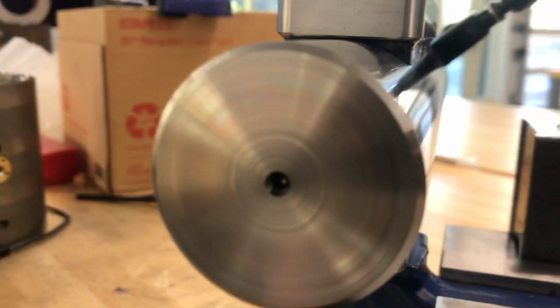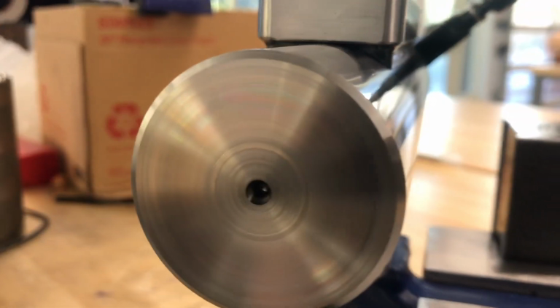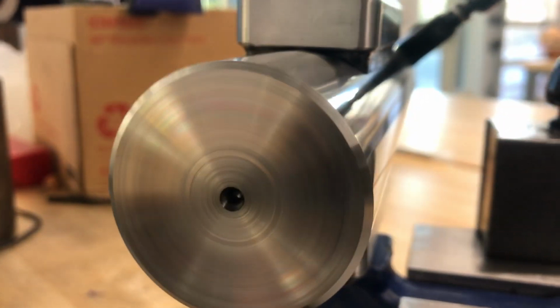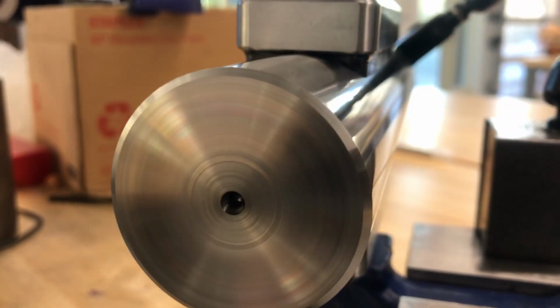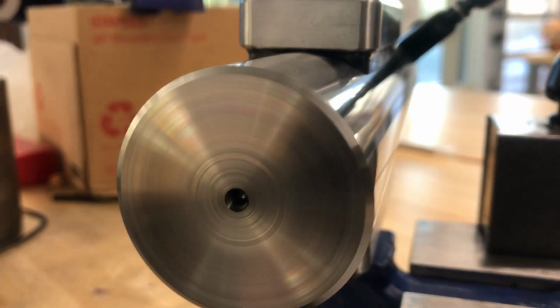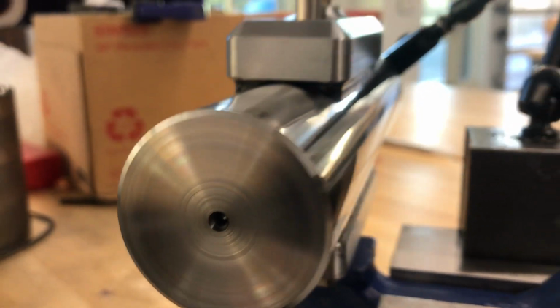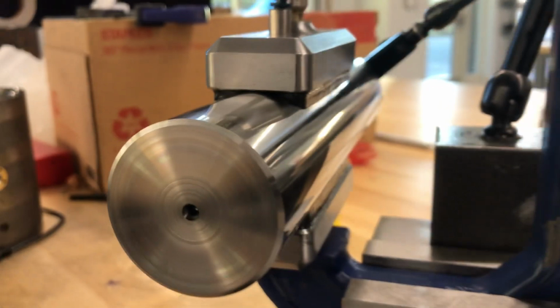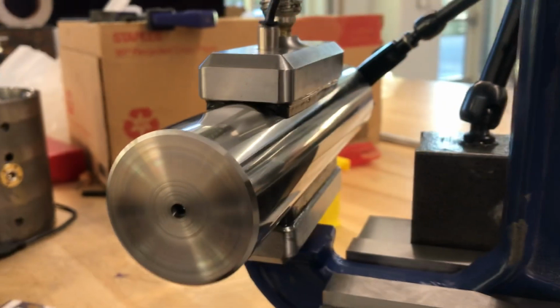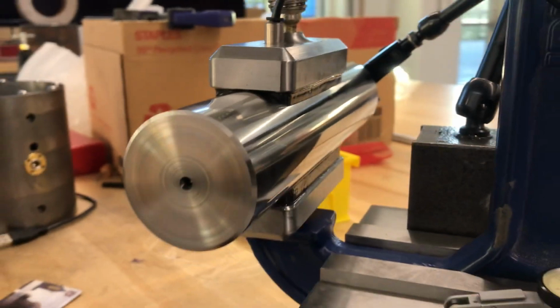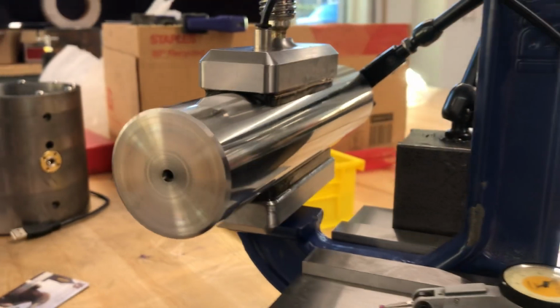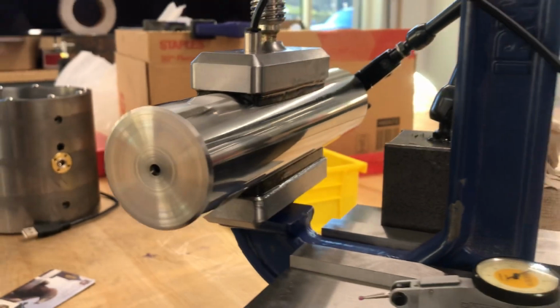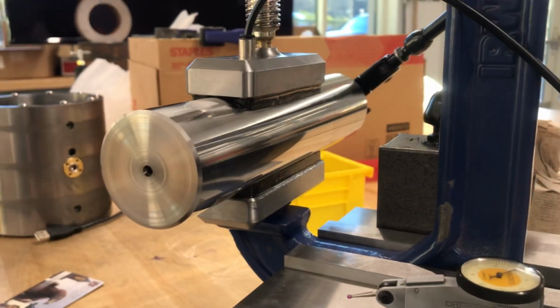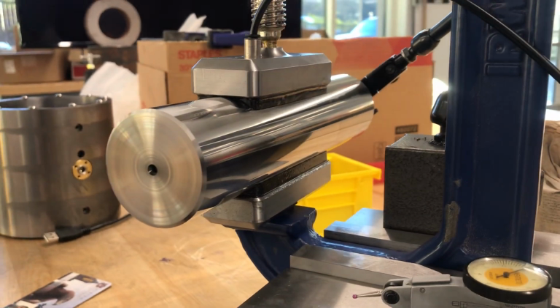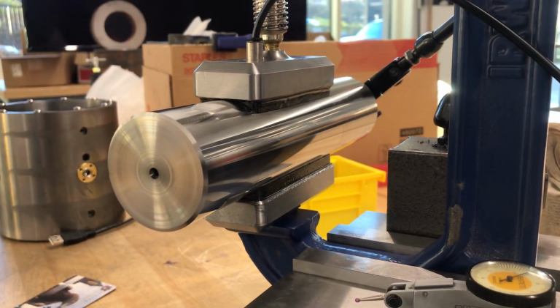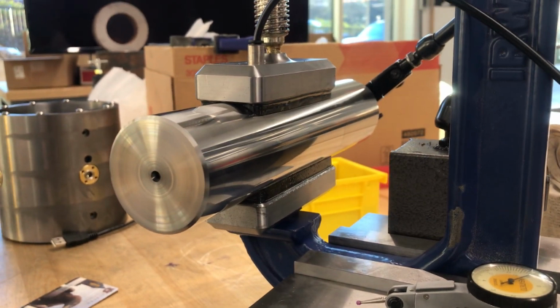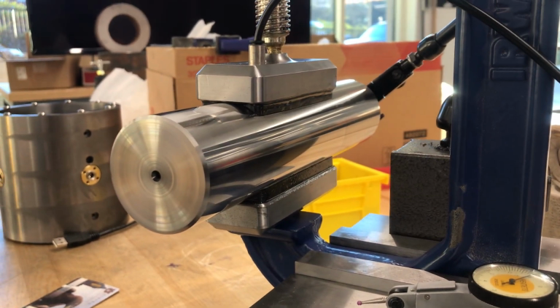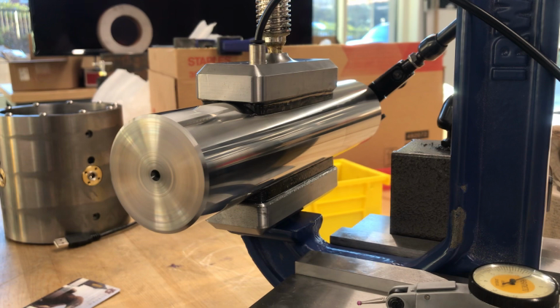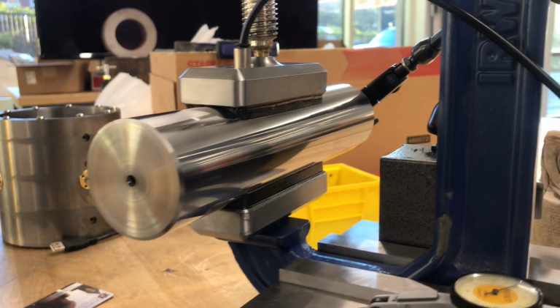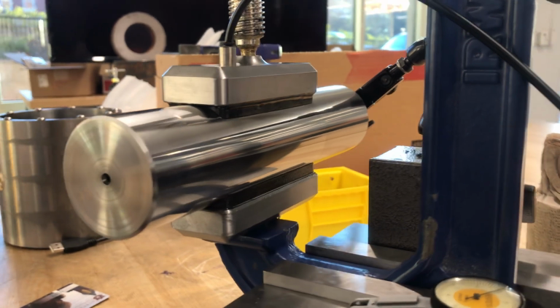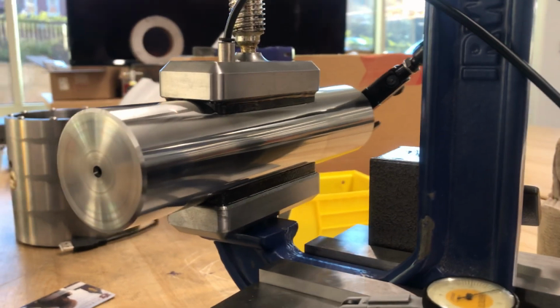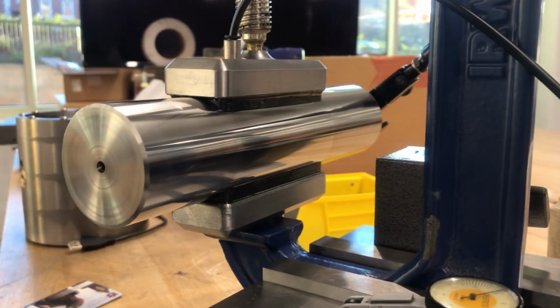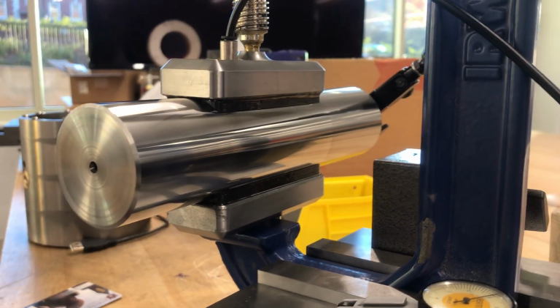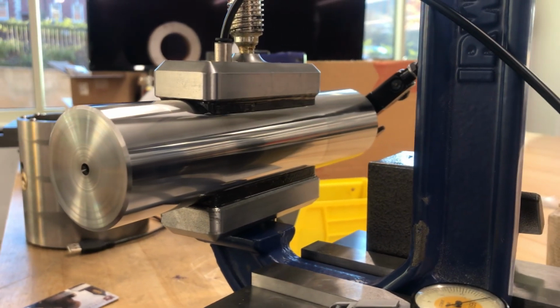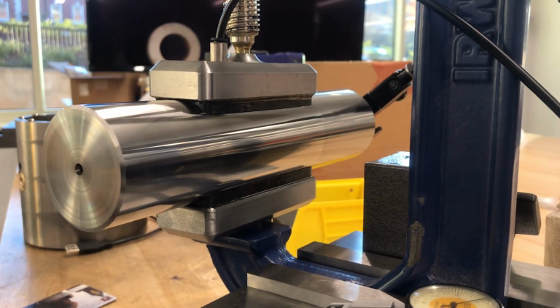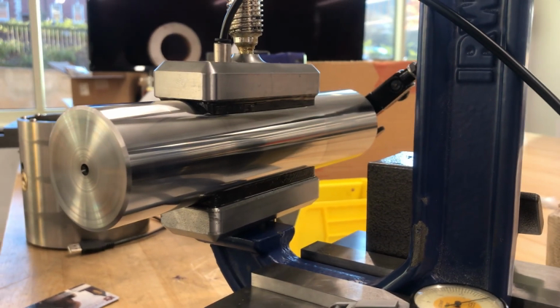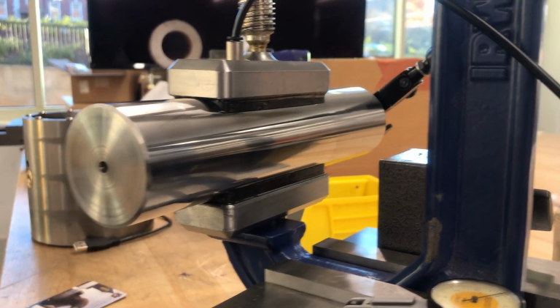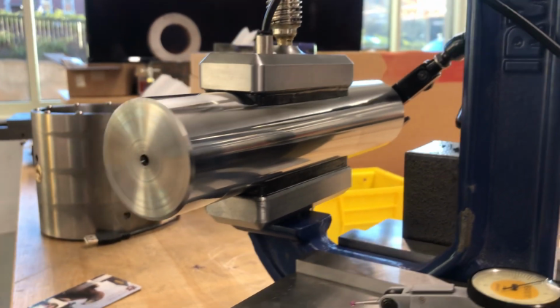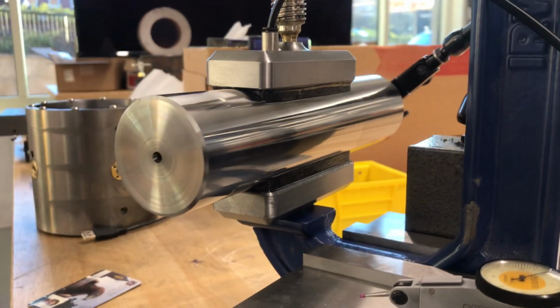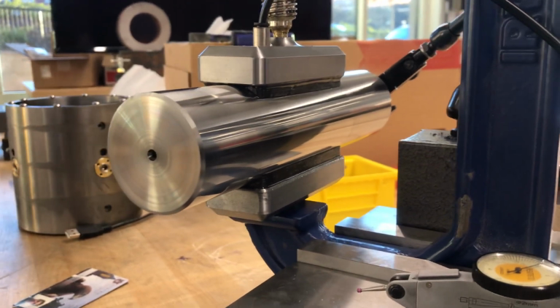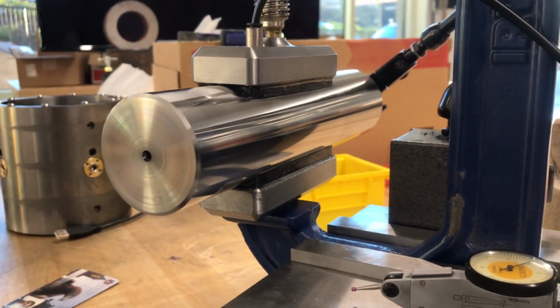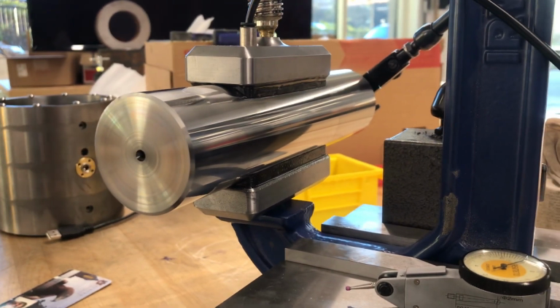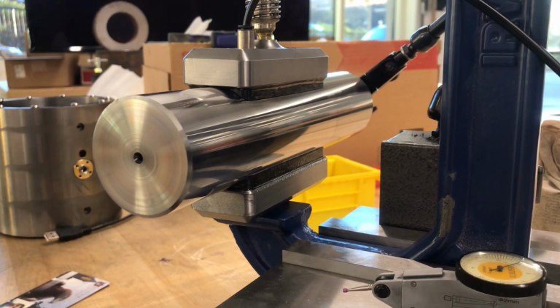And visually, you can't even tell. Pretty cool little demo there.